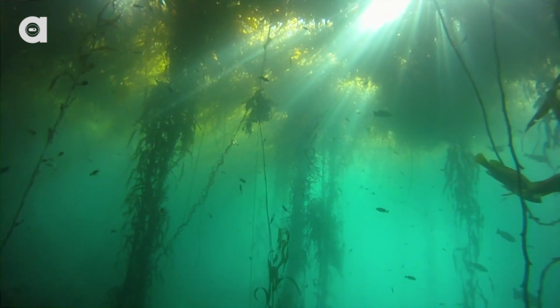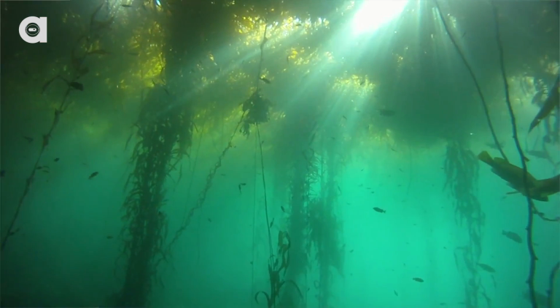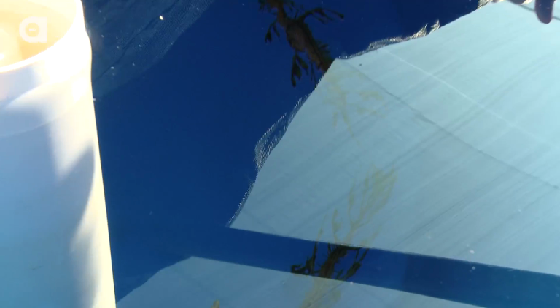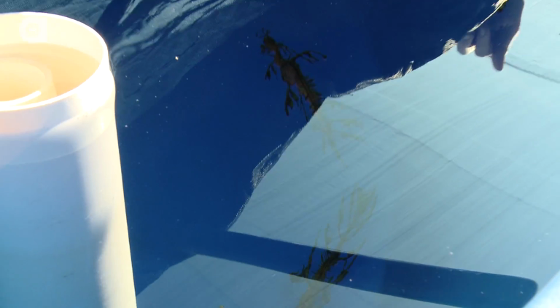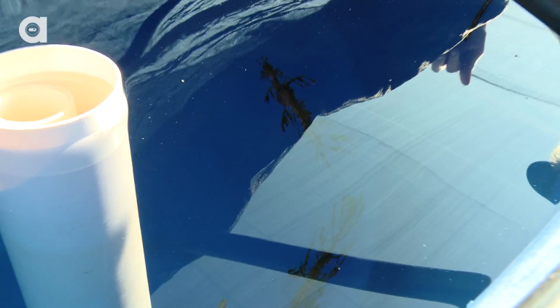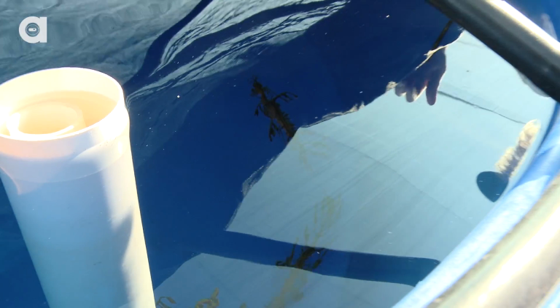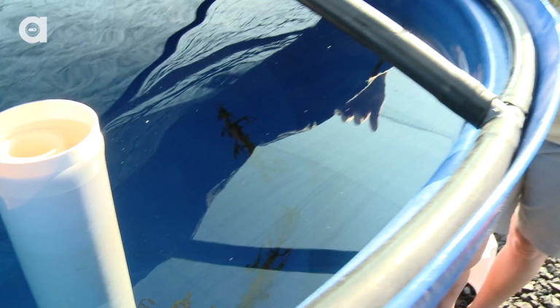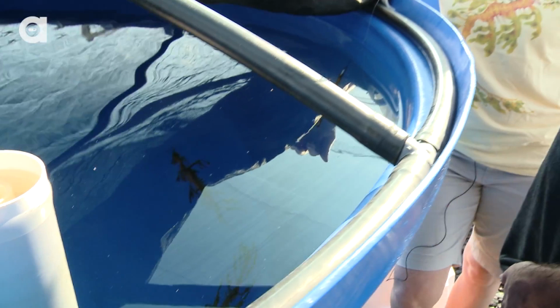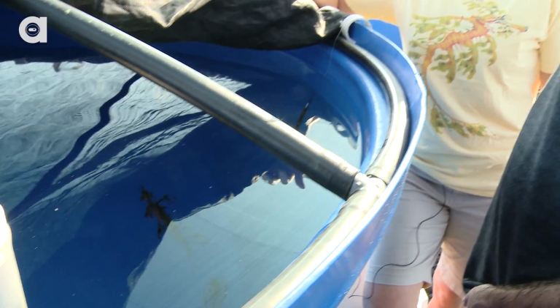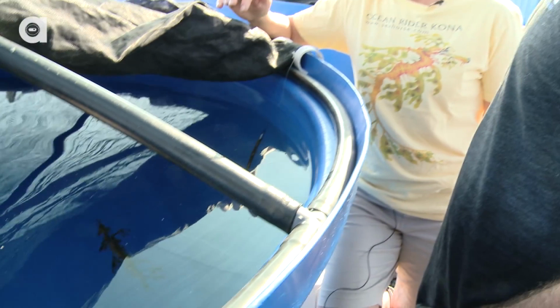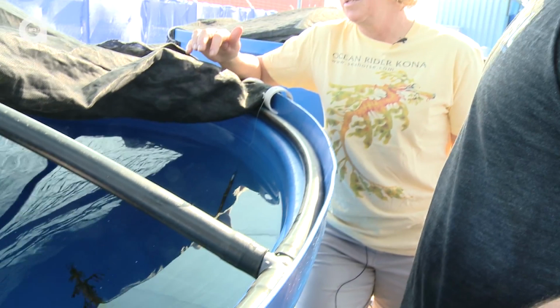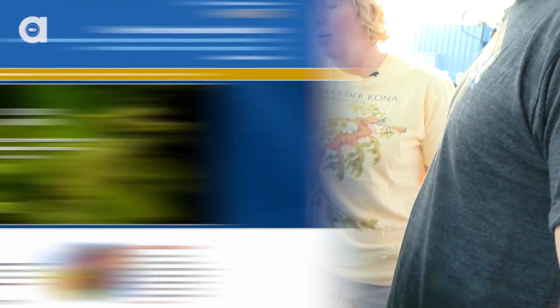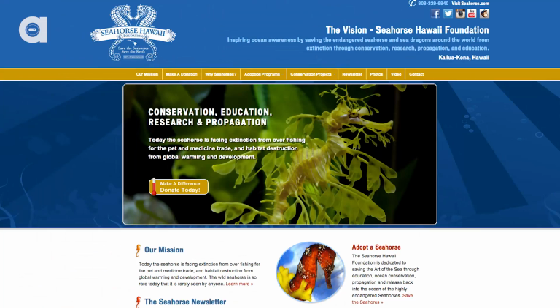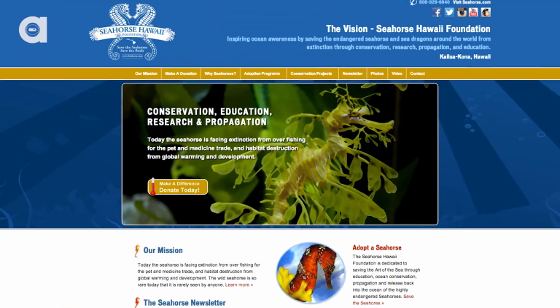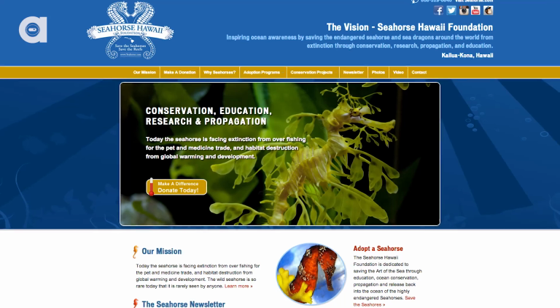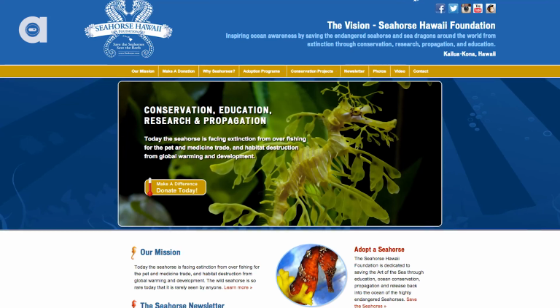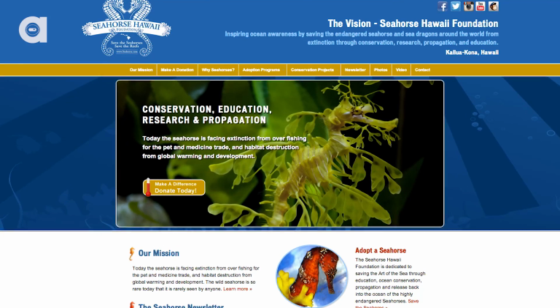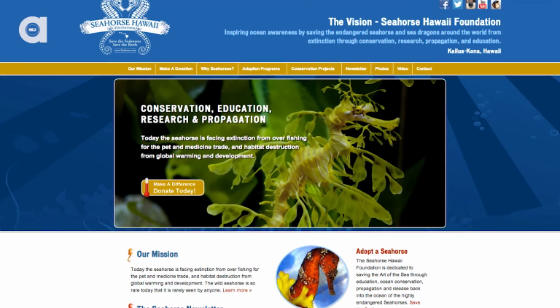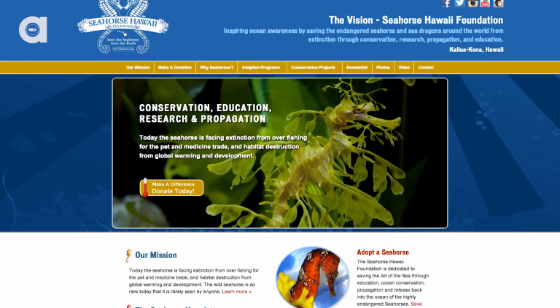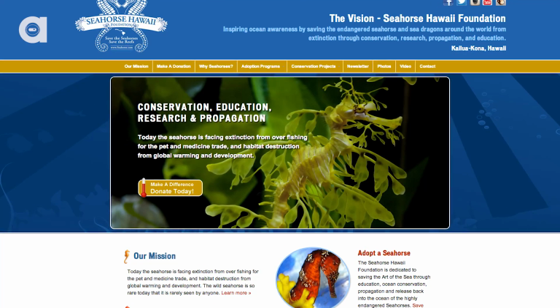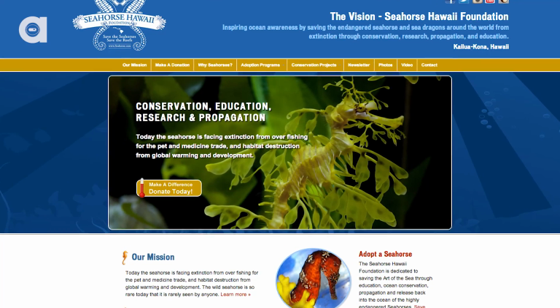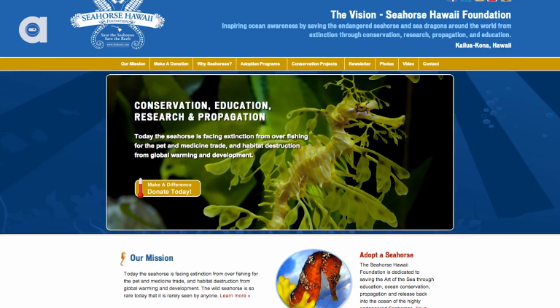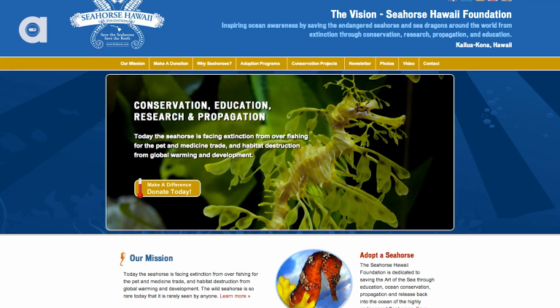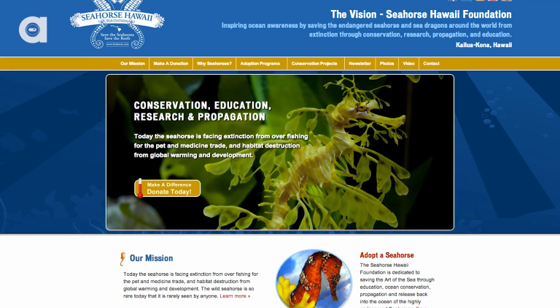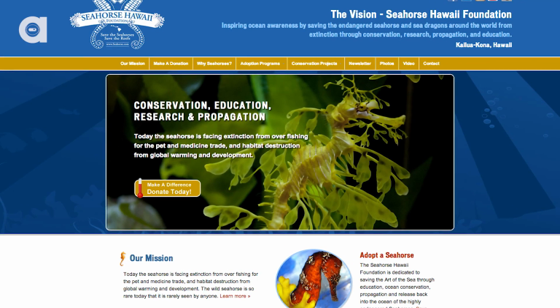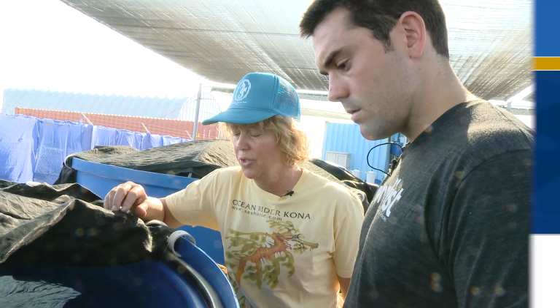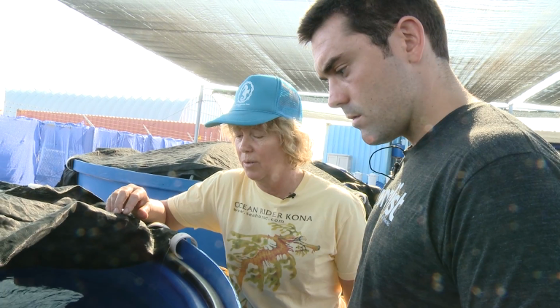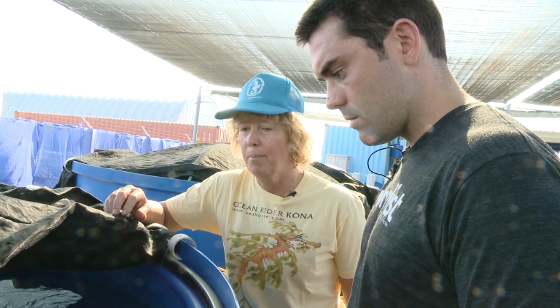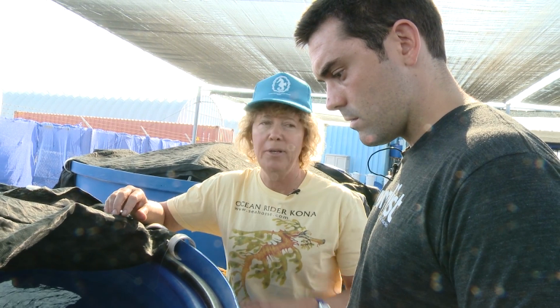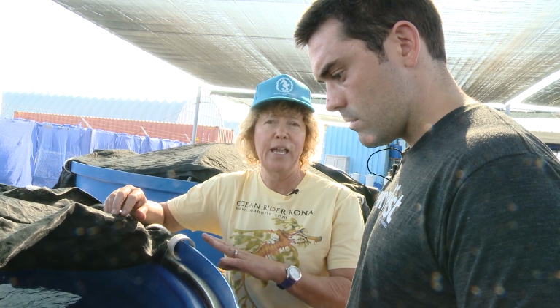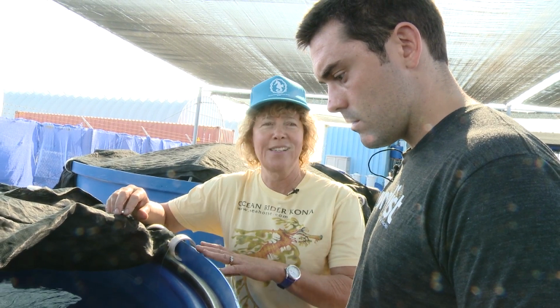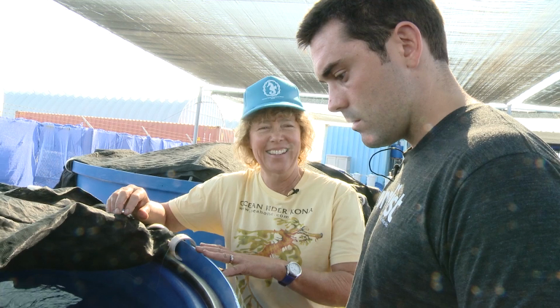But they're super exotic. These animals are actually part of our Seahorse Hawaii Foundation, so we're raising money to buy more dragons to increase the genetic diversity and to buy bigger tanks.